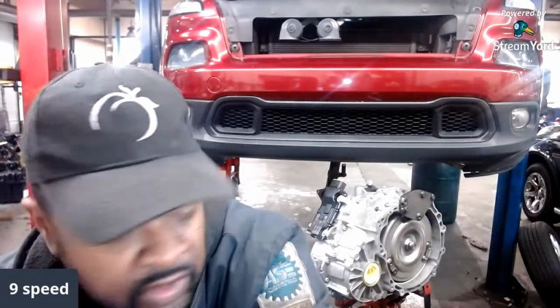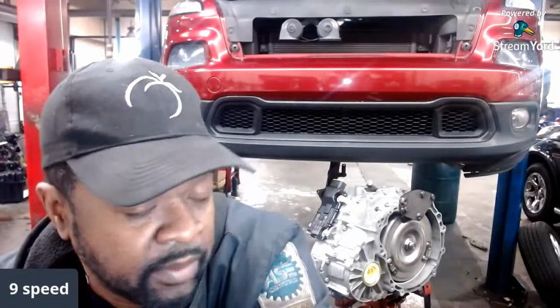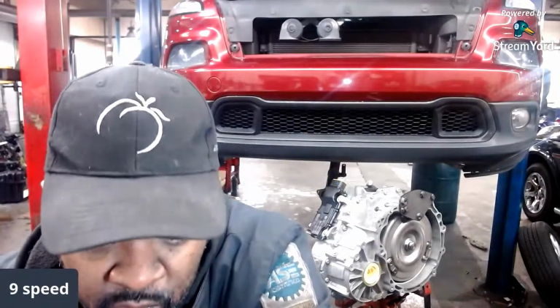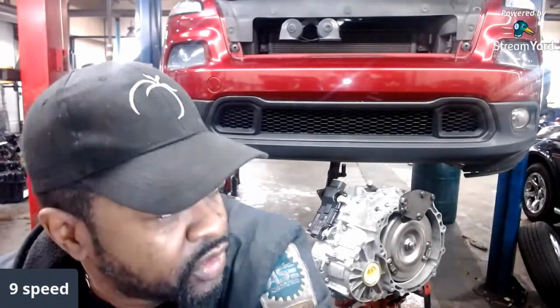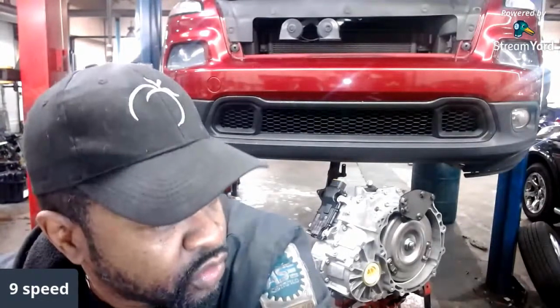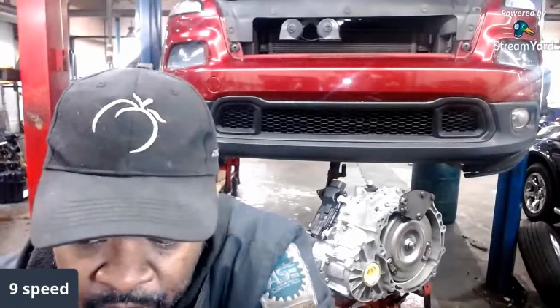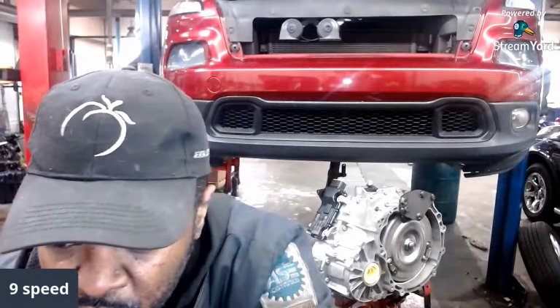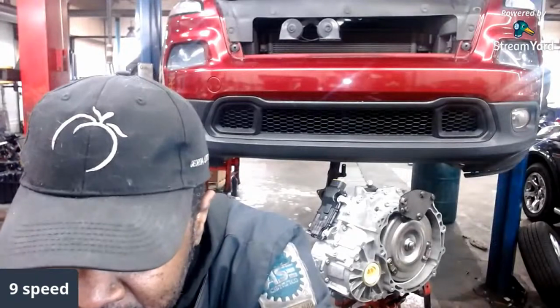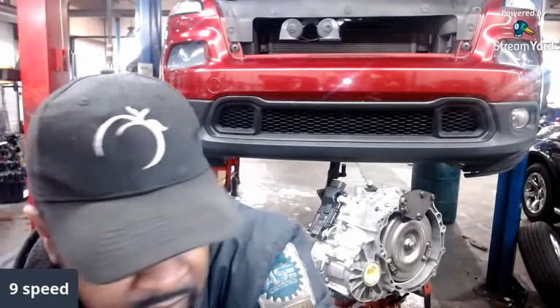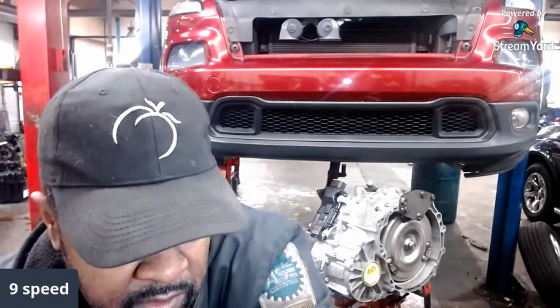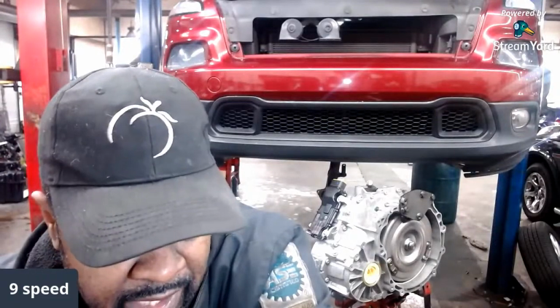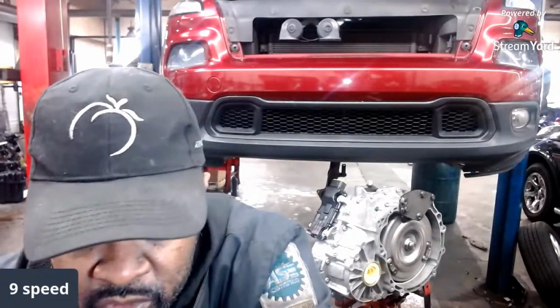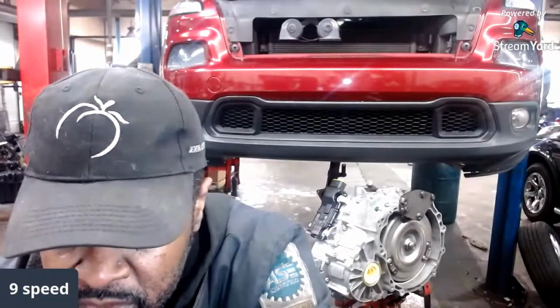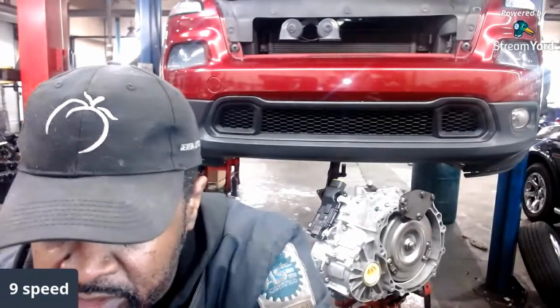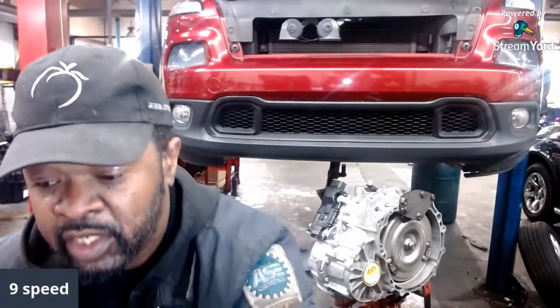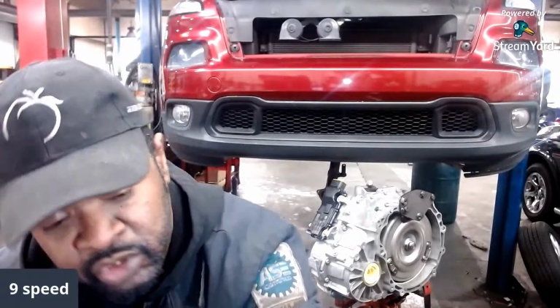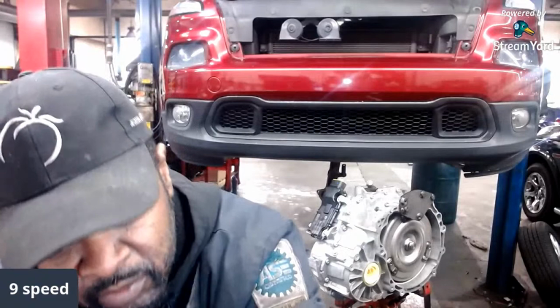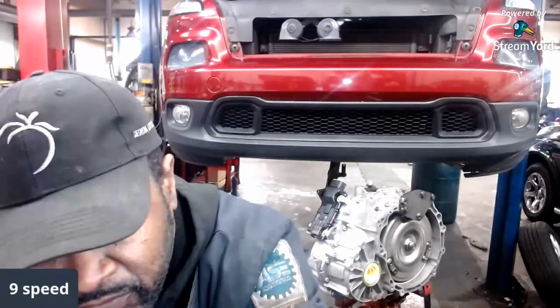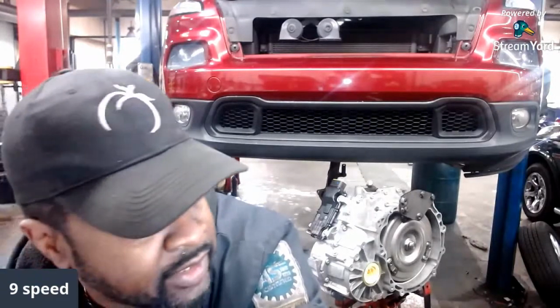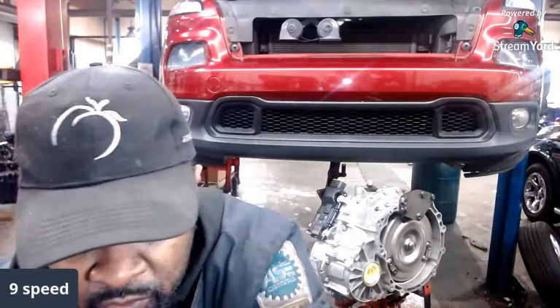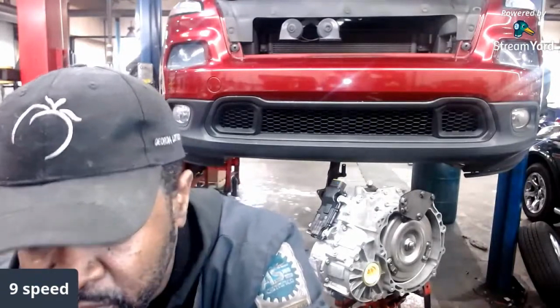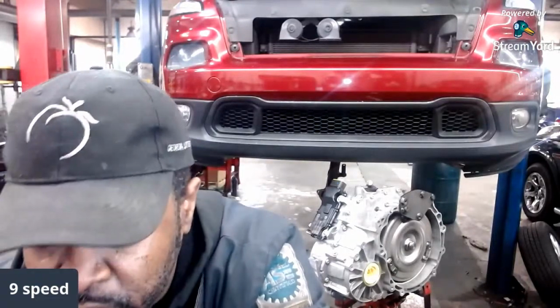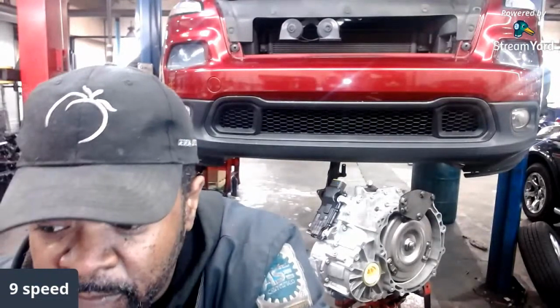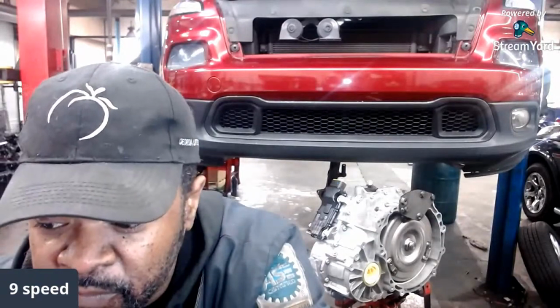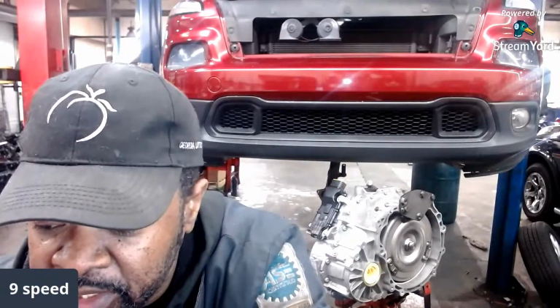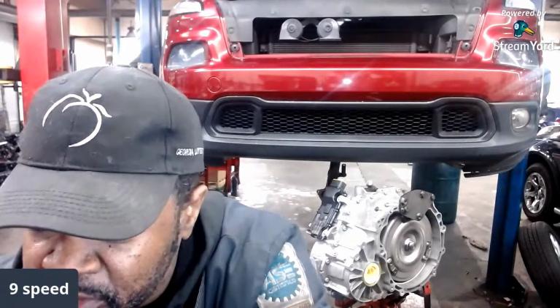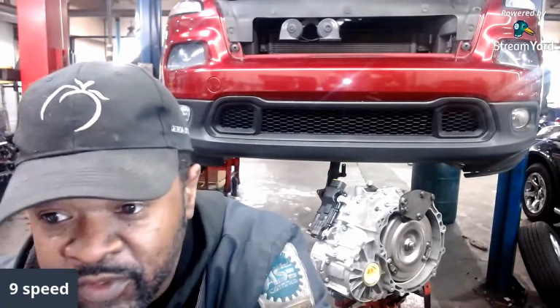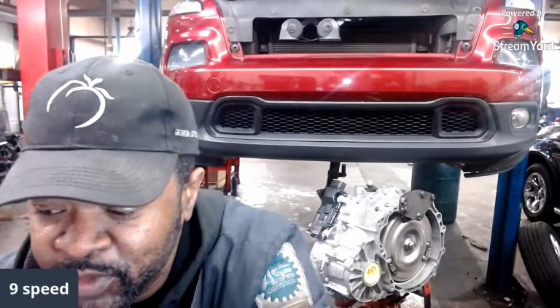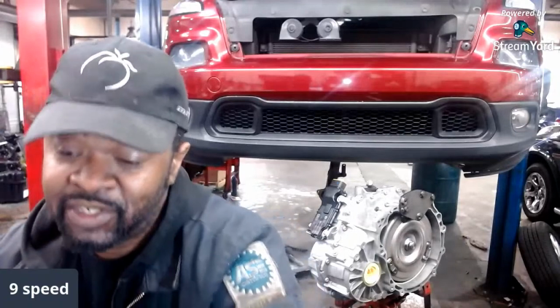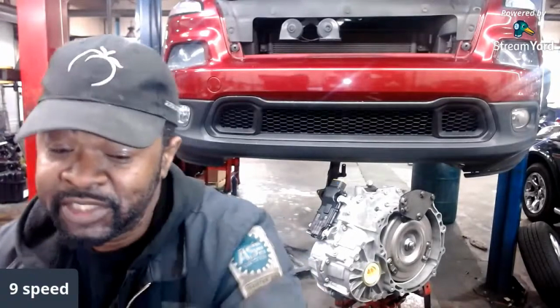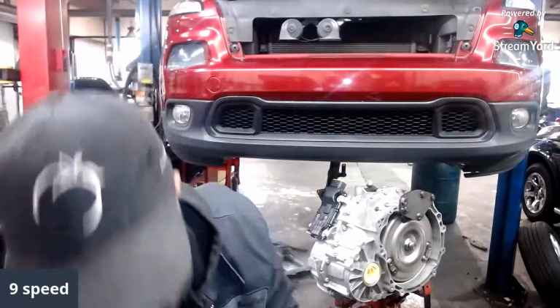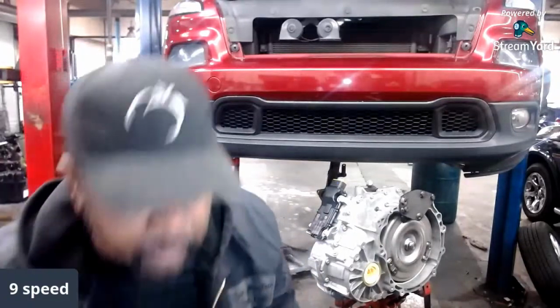If you still have a transmission issue after that, by then you should have generated a fault code, which will lead the mechanic to determine if you need a full unit or not. There are only a couple of fault codes that would trigger replacement of this nine-speed transmission, and most shops require that fault code to be regenerated before they can authorize the replacement.